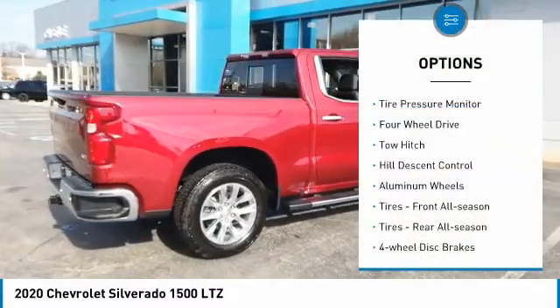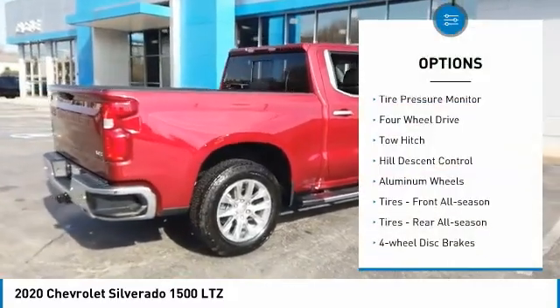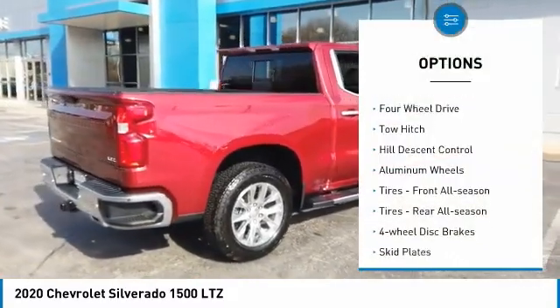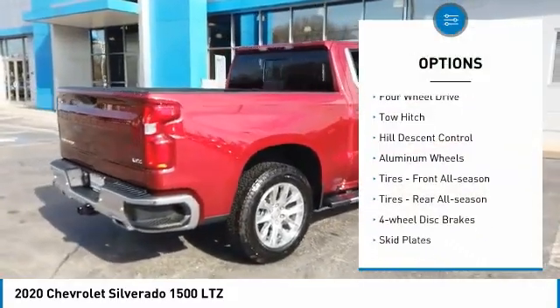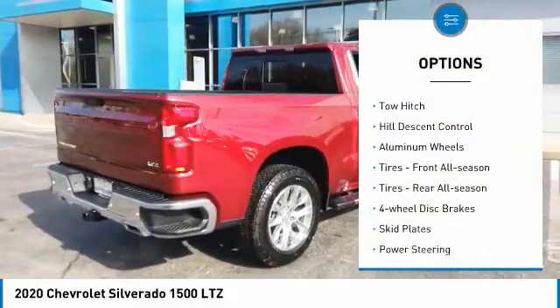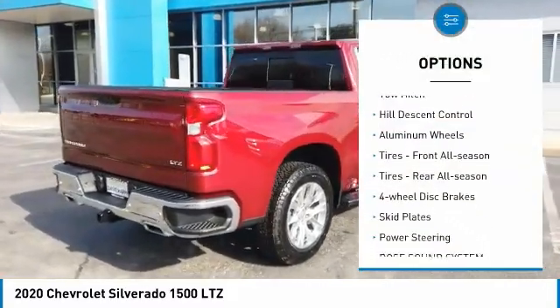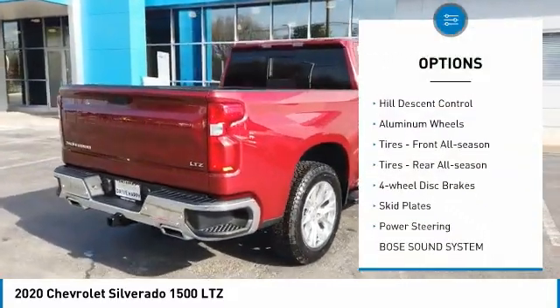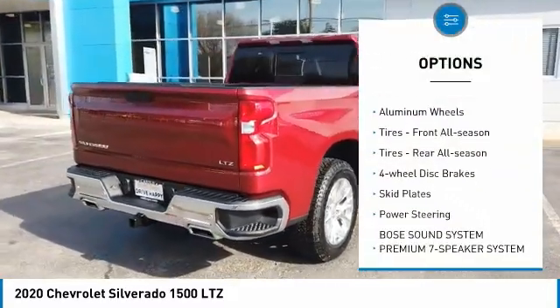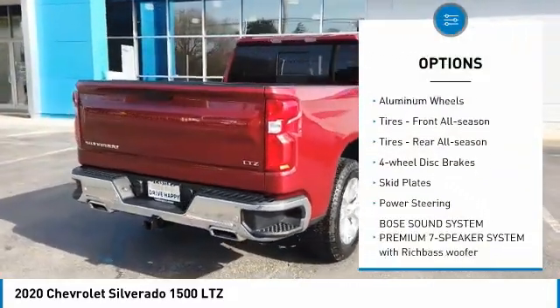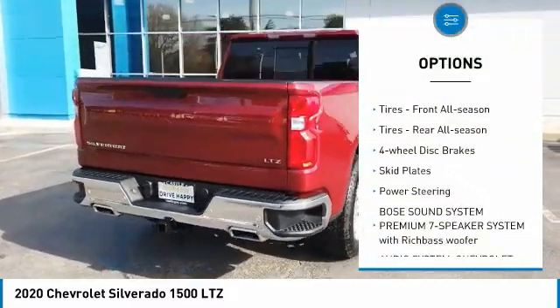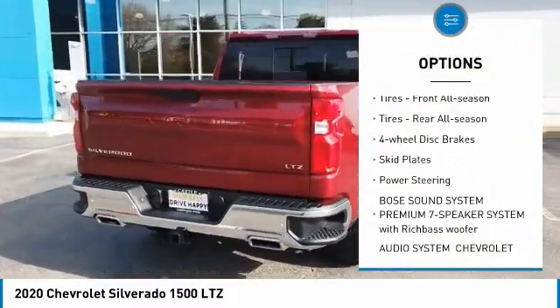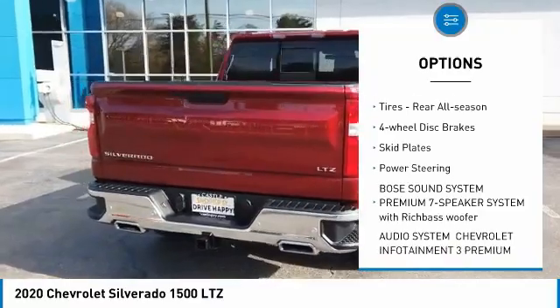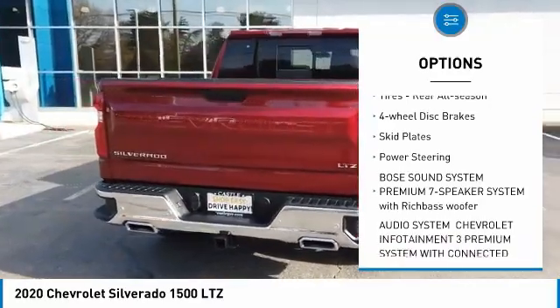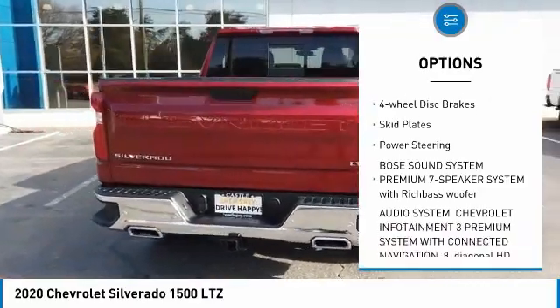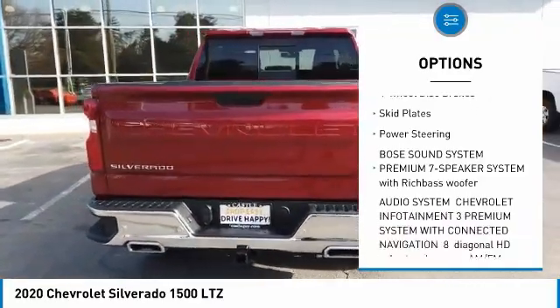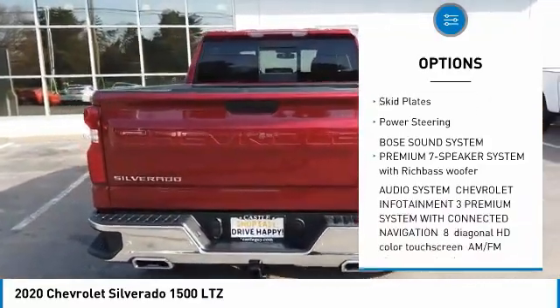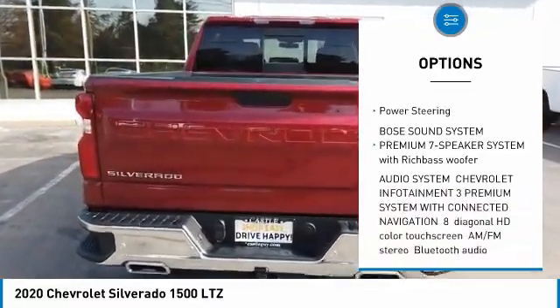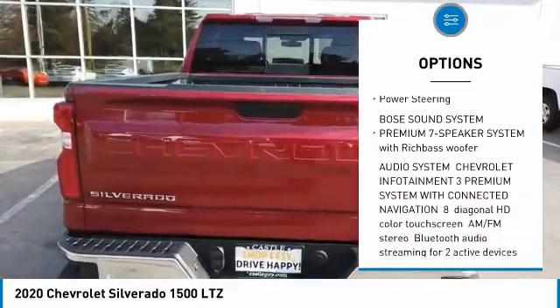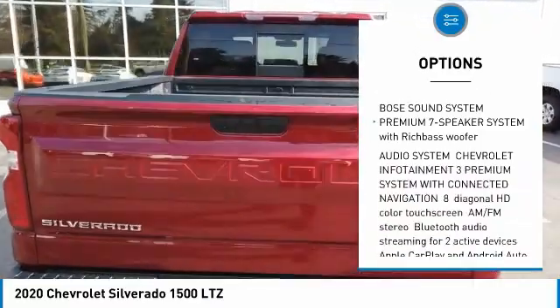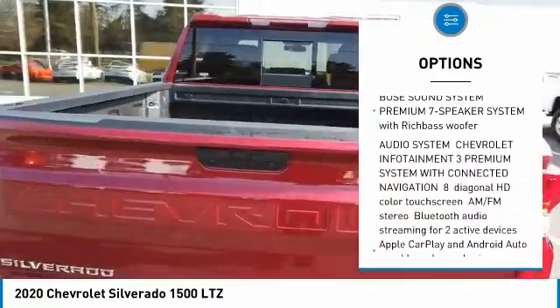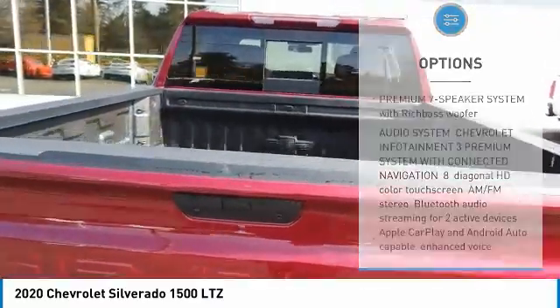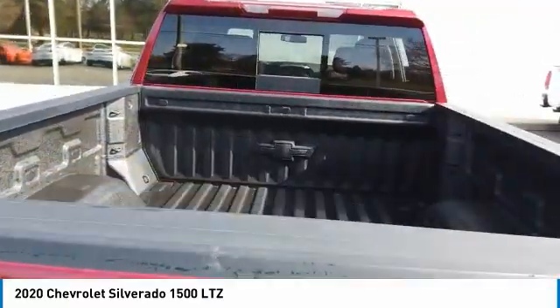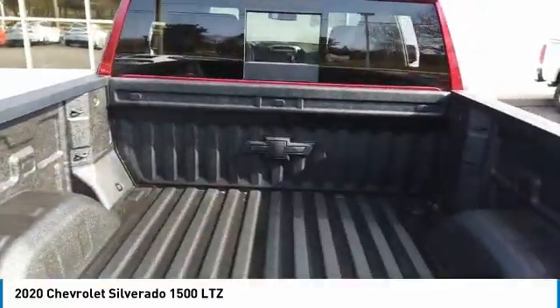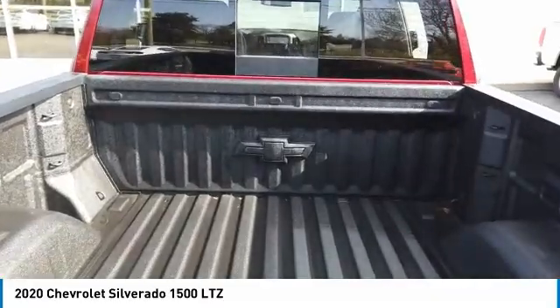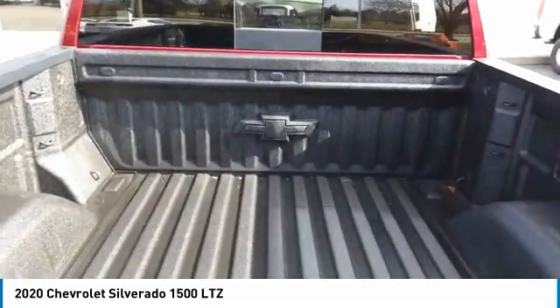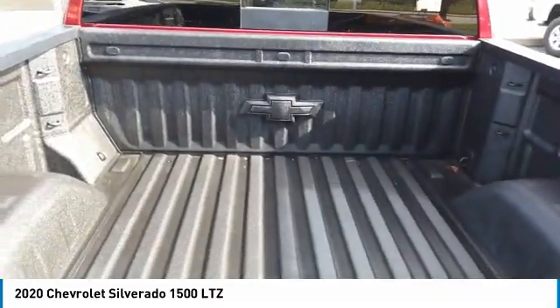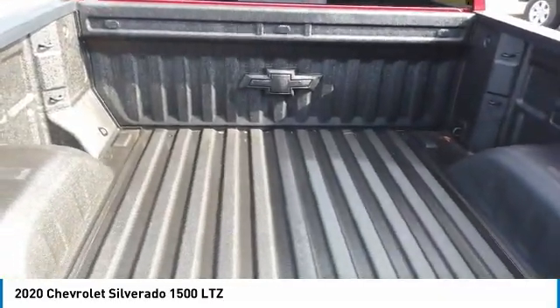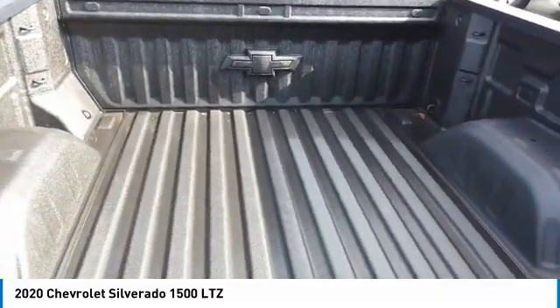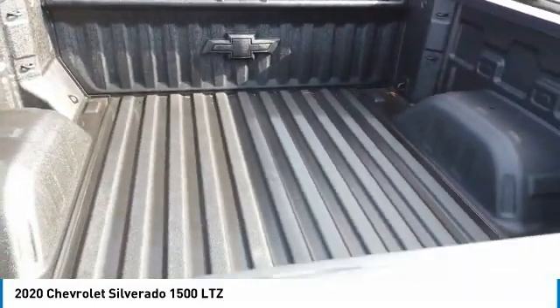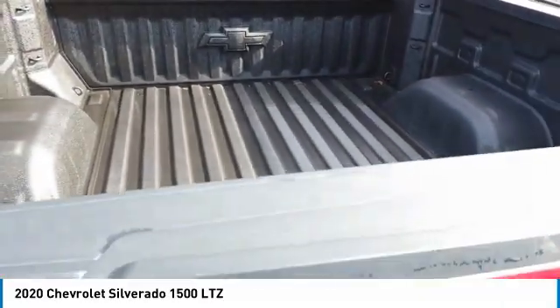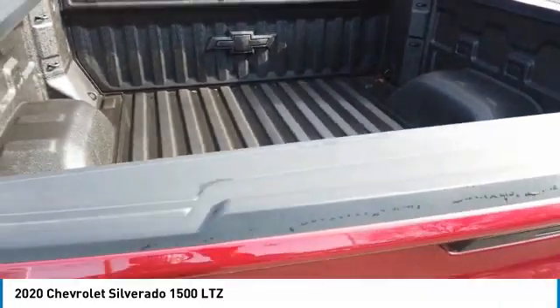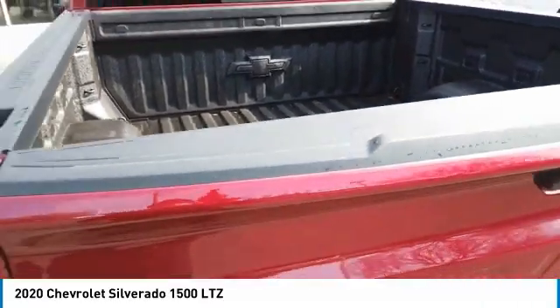Tire pressure monitor, four-wheel drive, tow hitch, hill descent control, aluminum wheels, front all-season tires, rear all-season tires, four-wheel disc brakes, skid plates, power steering.